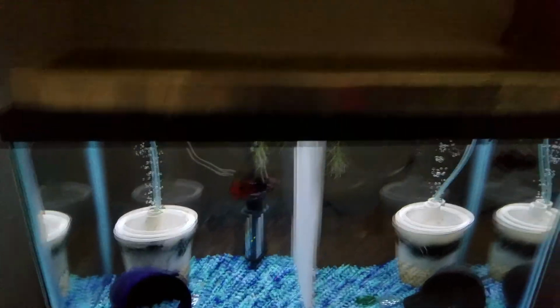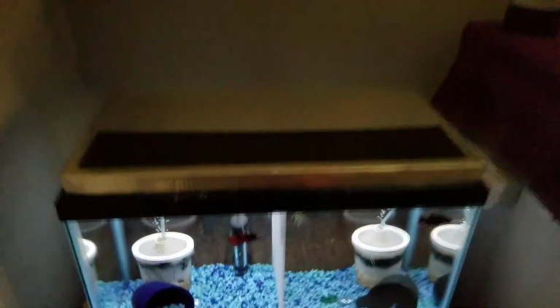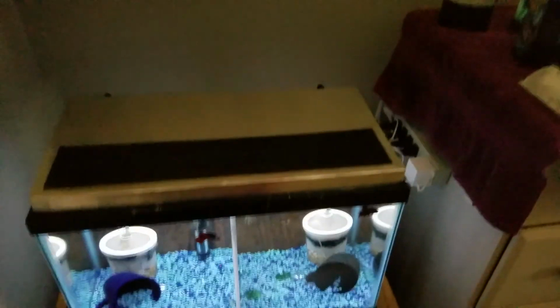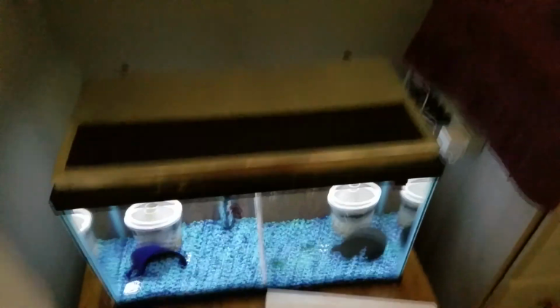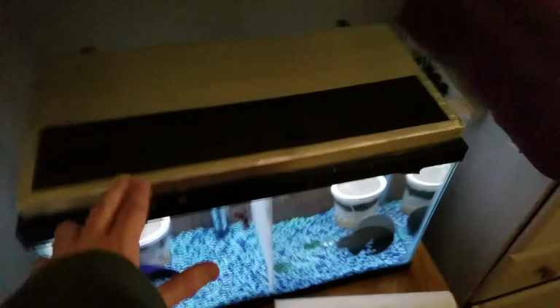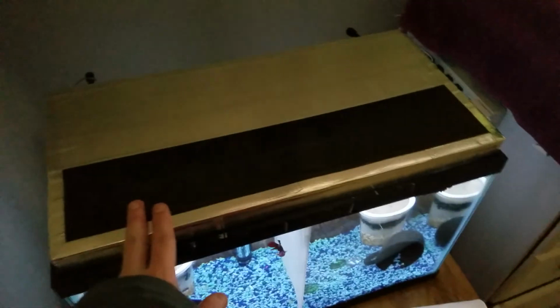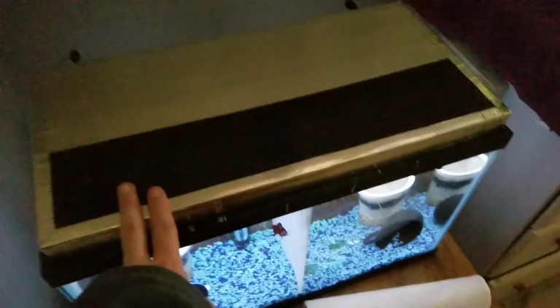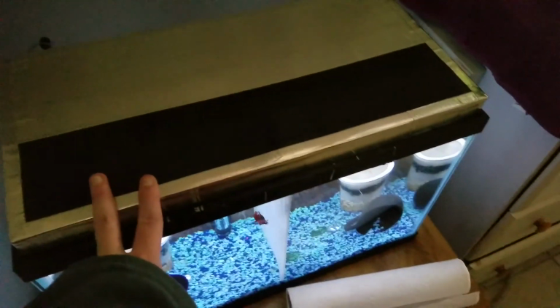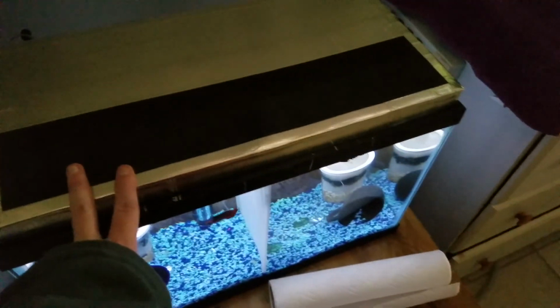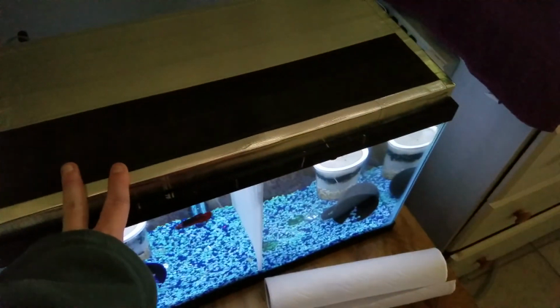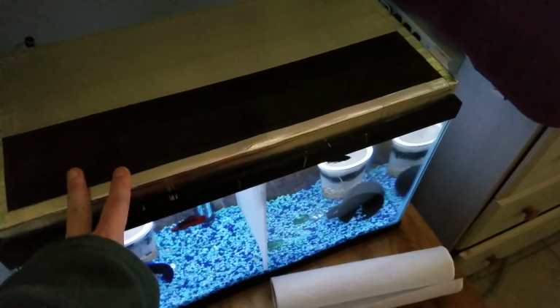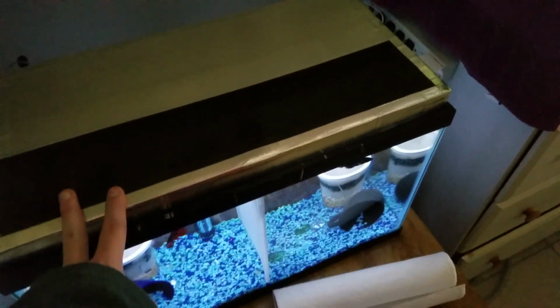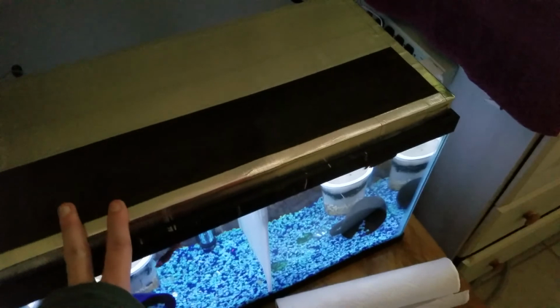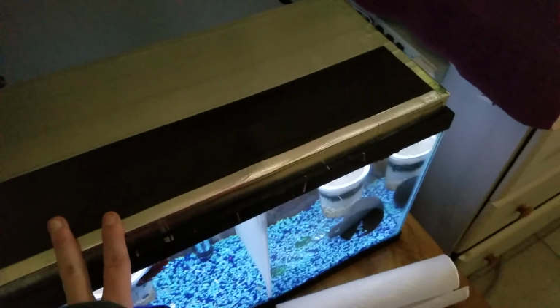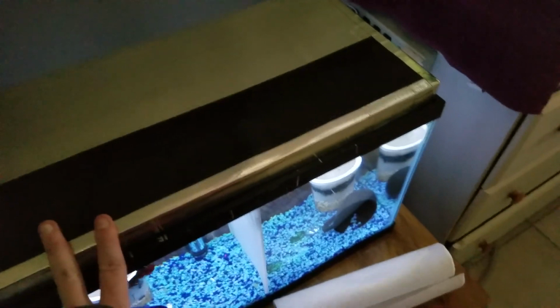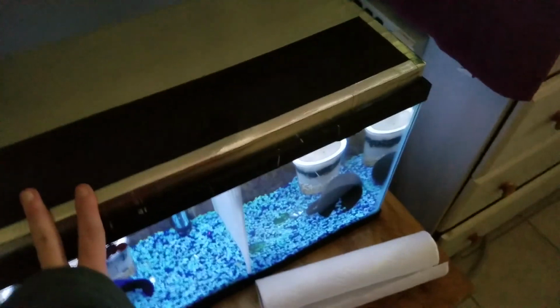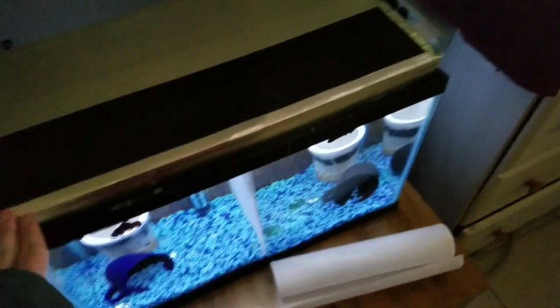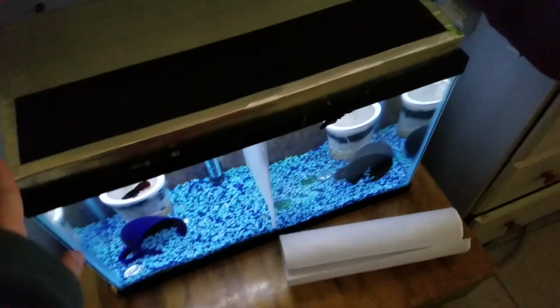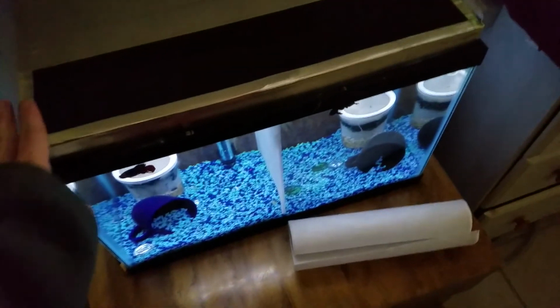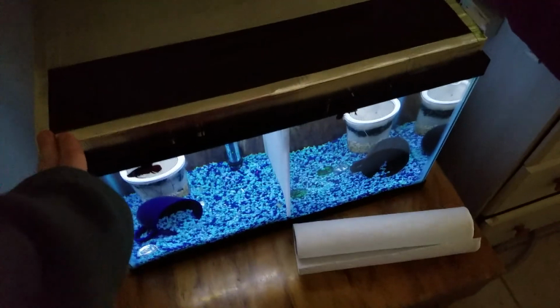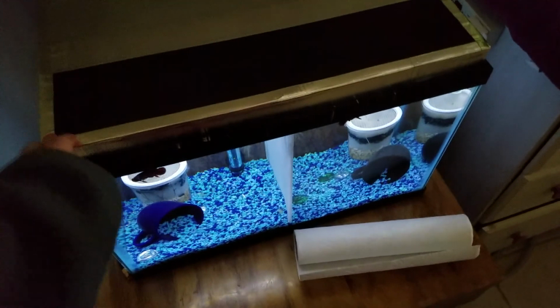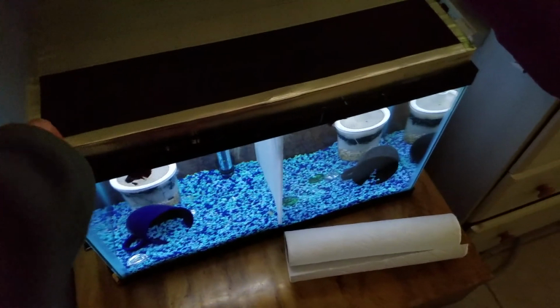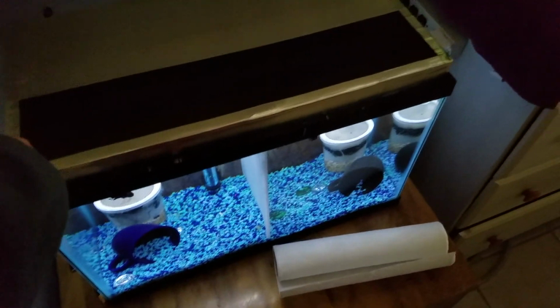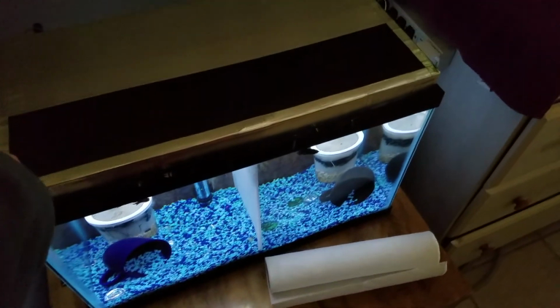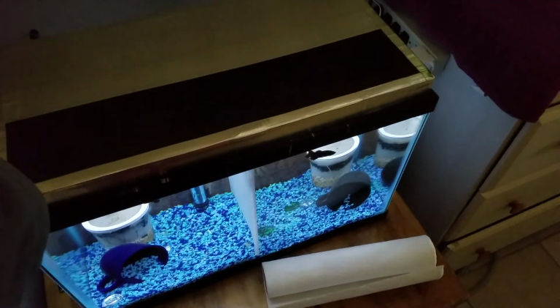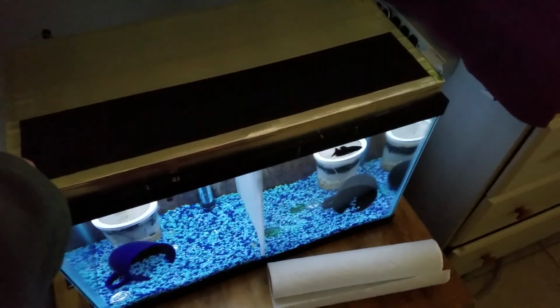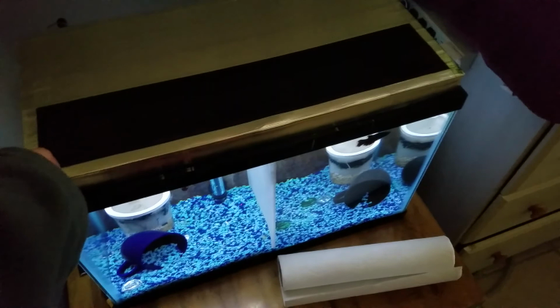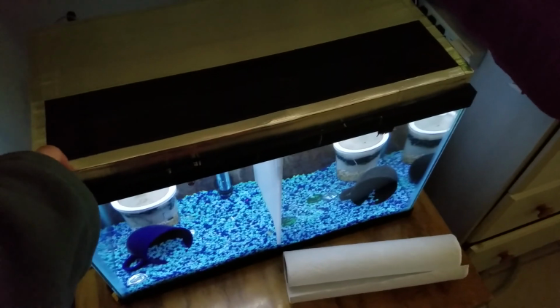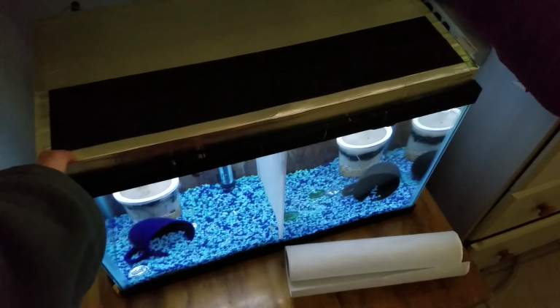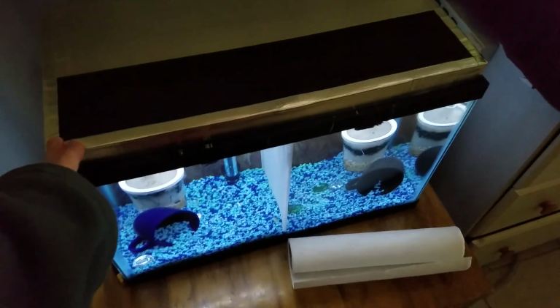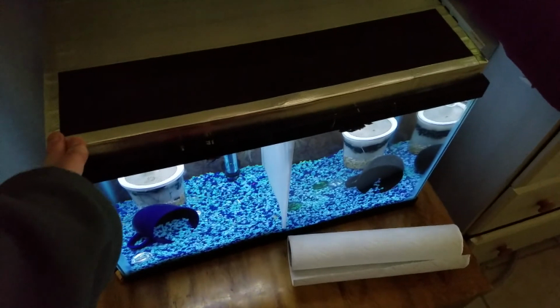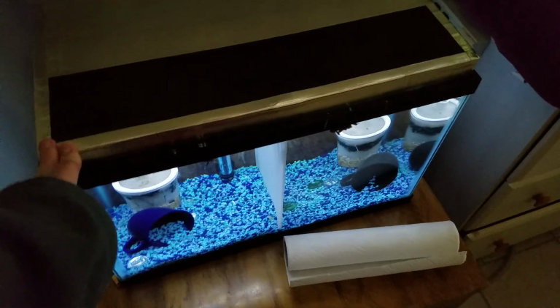This tank is one of the very few tanks I rarely have to do any water top-ups on. I'm going to let it go for about one to two months before I need to do a water top-off.